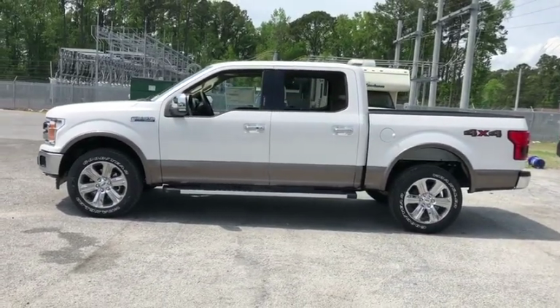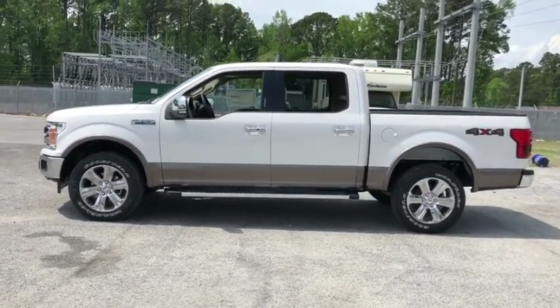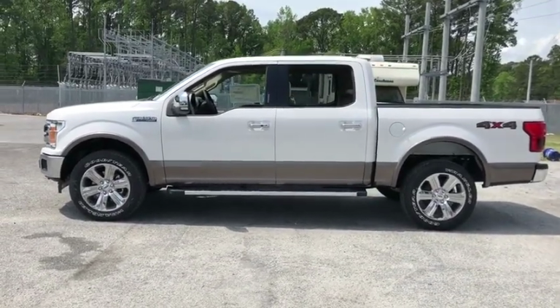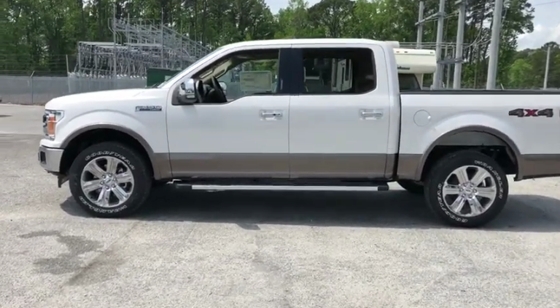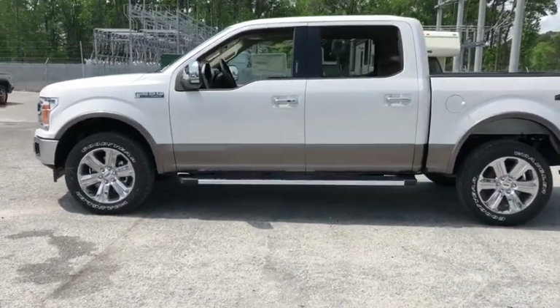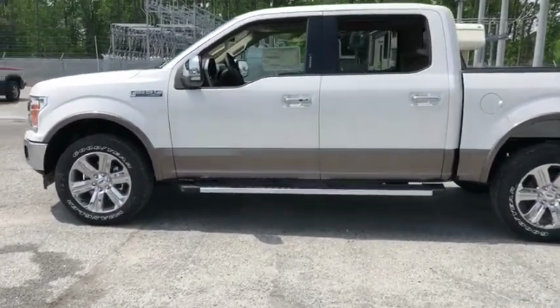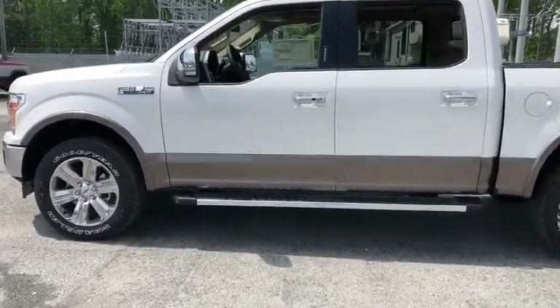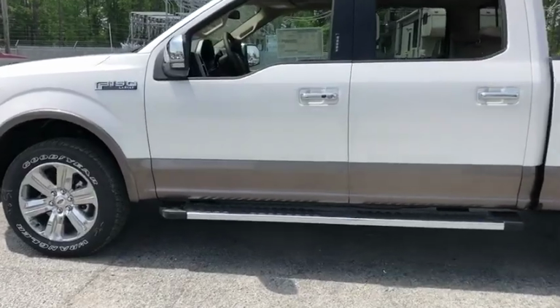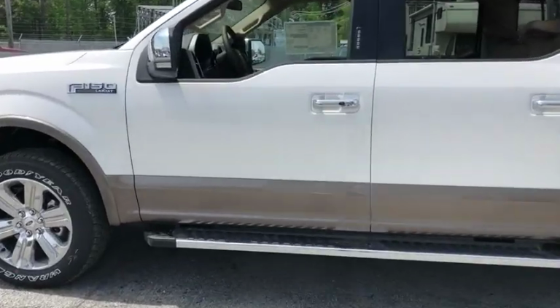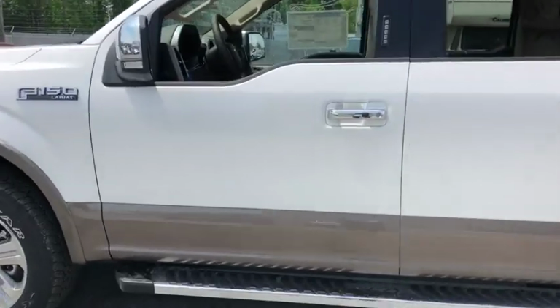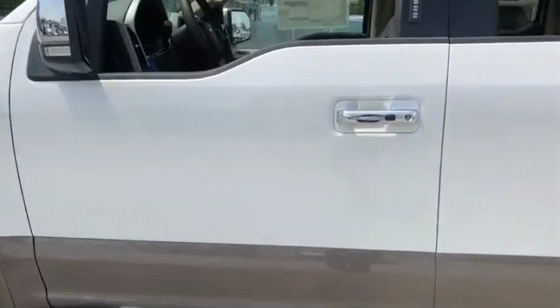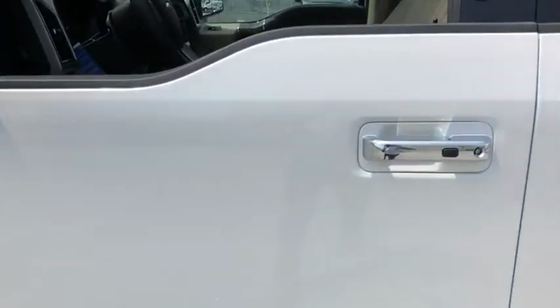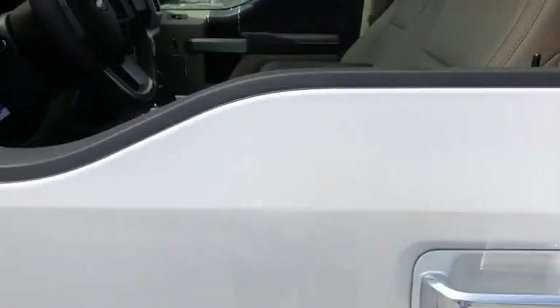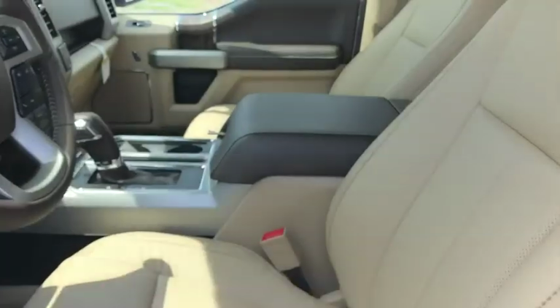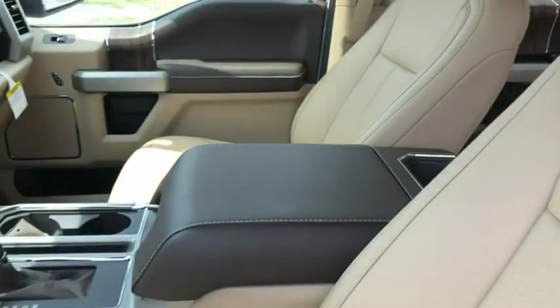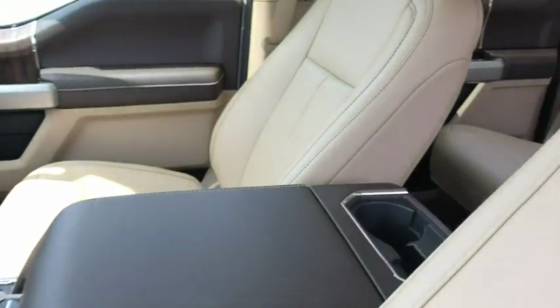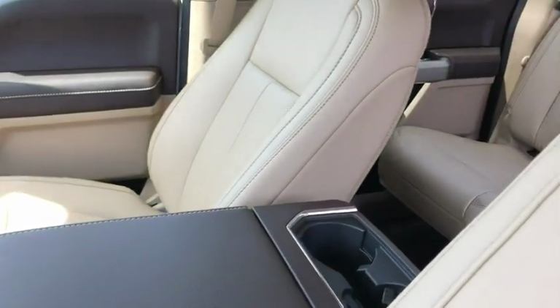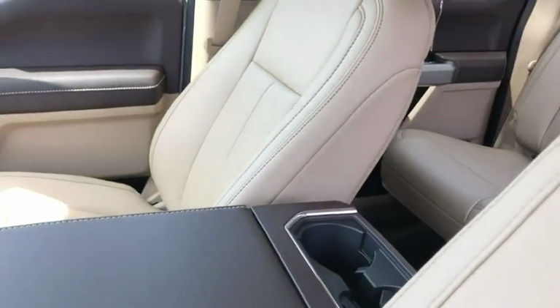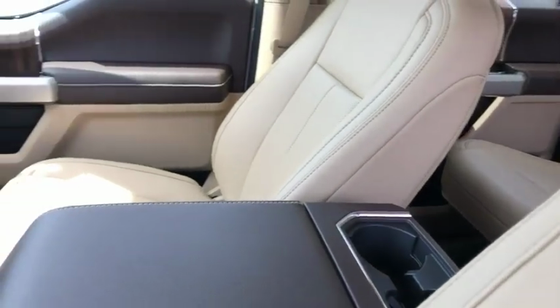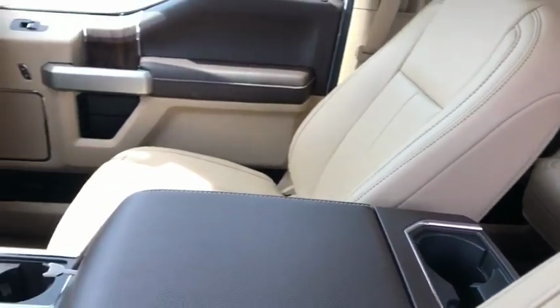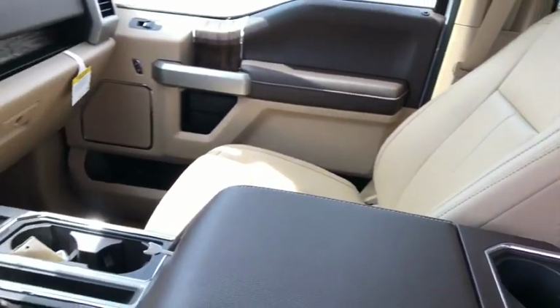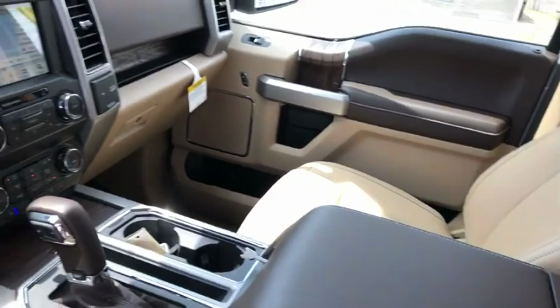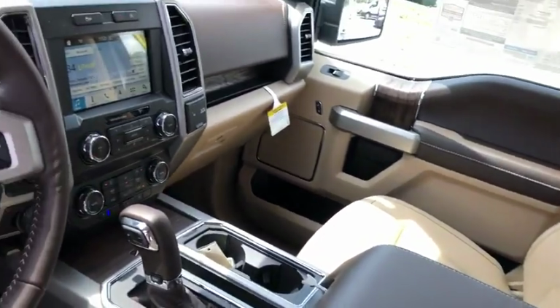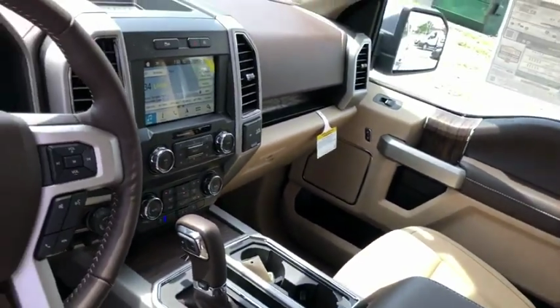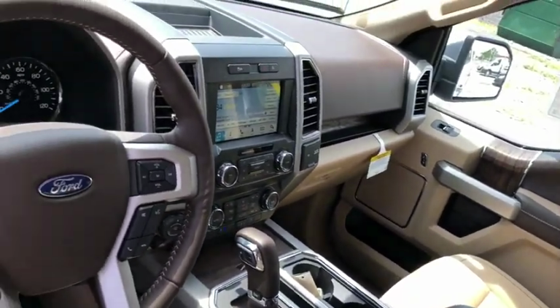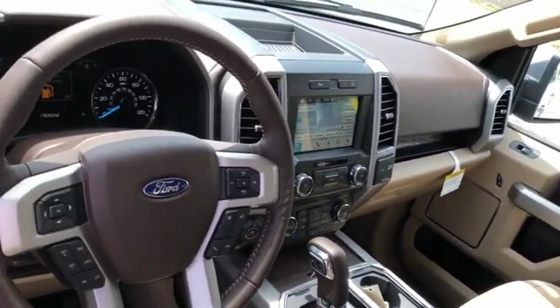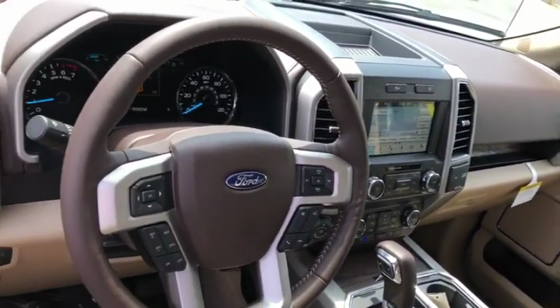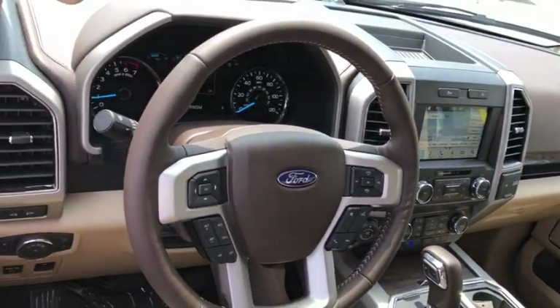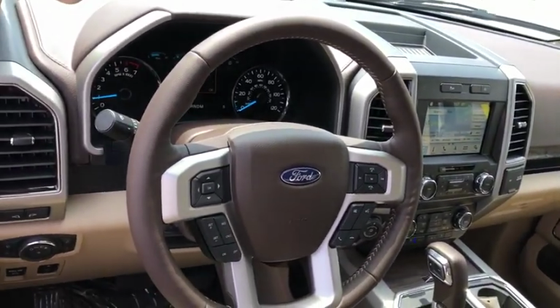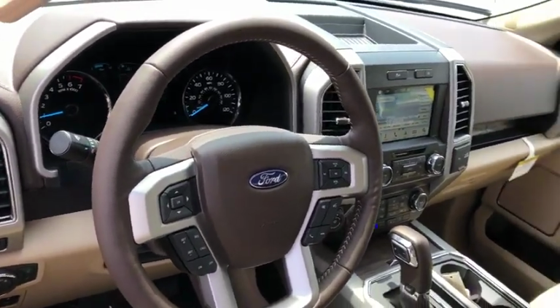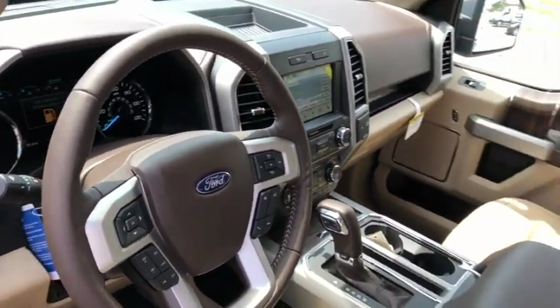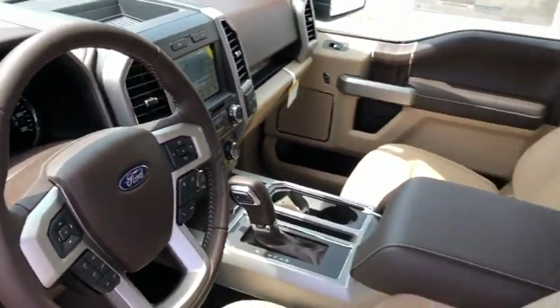Here are some of this vehicle's great options: traction control, power passenger seats, dual airbags, power steering, four-wheel disc brakes, center armrest, universal garage door opener.